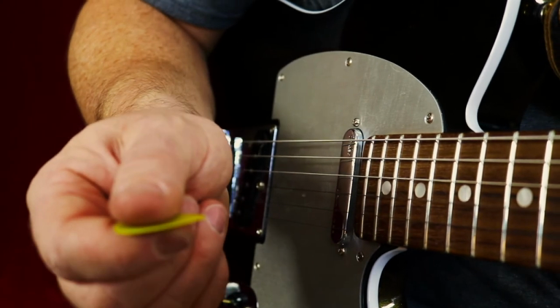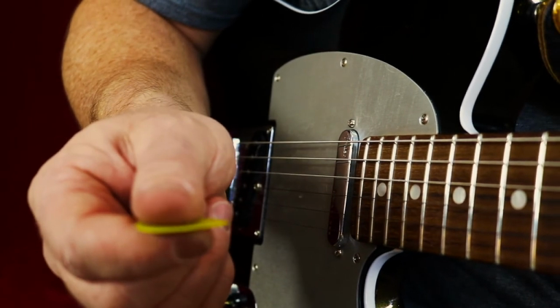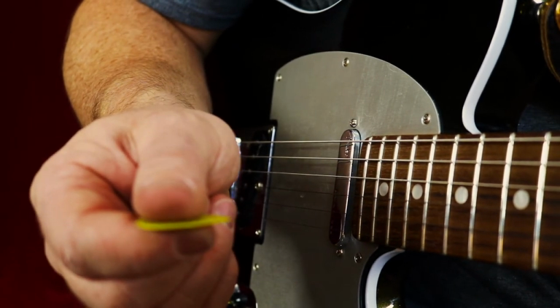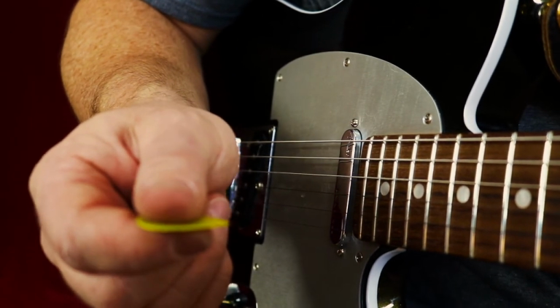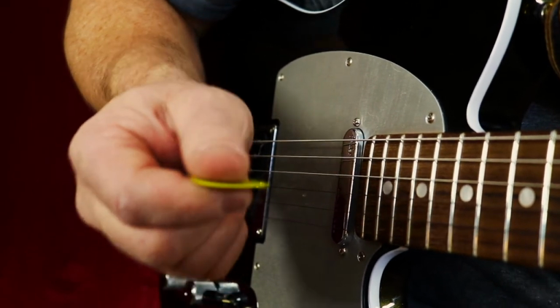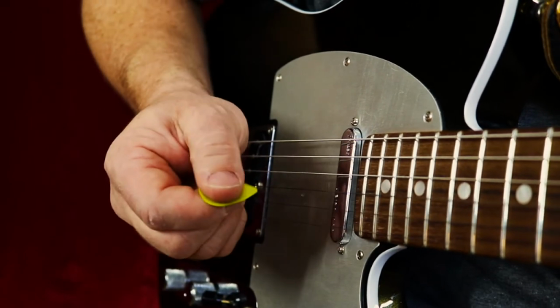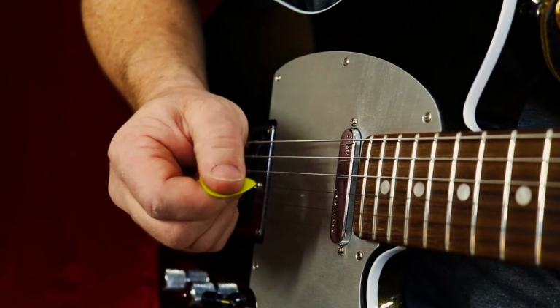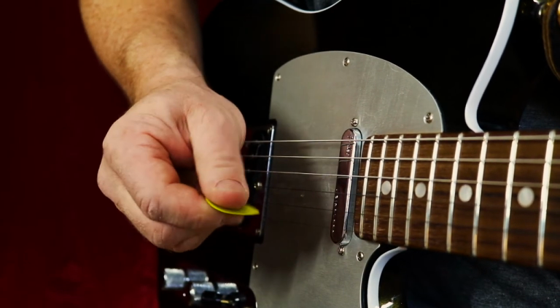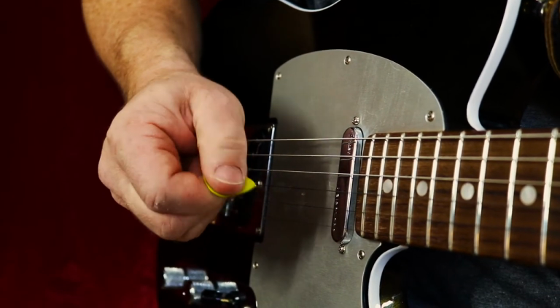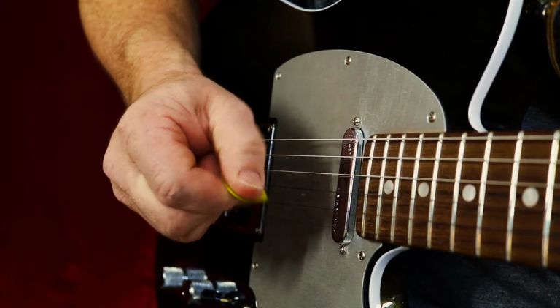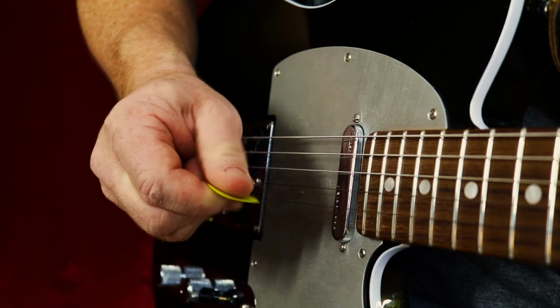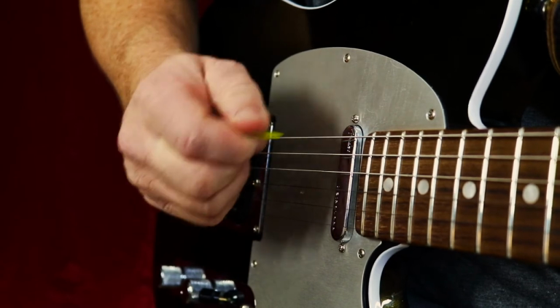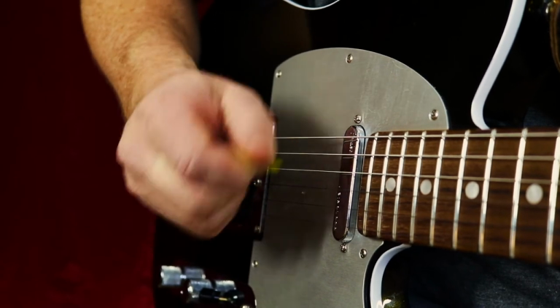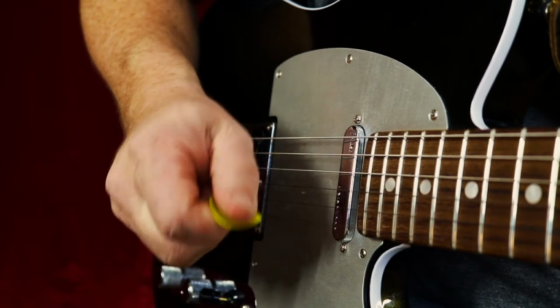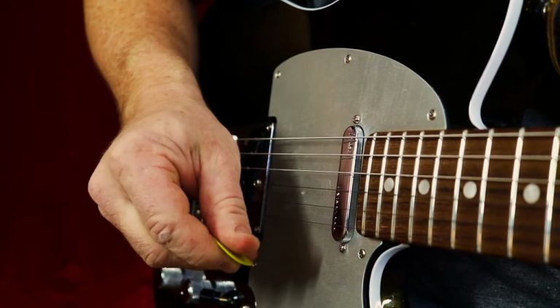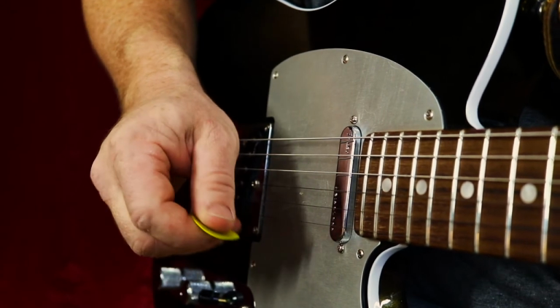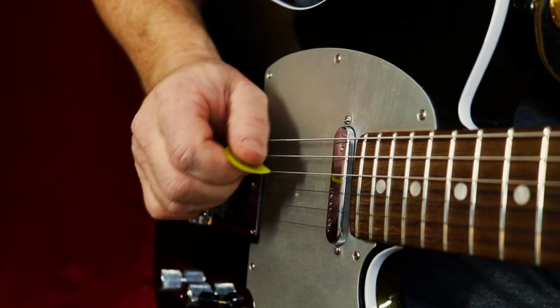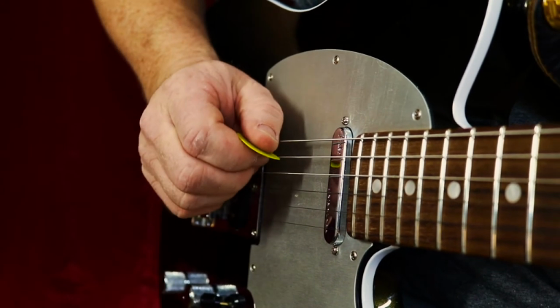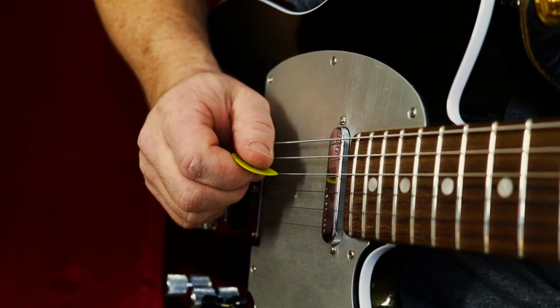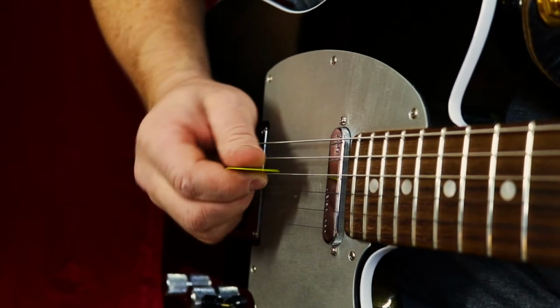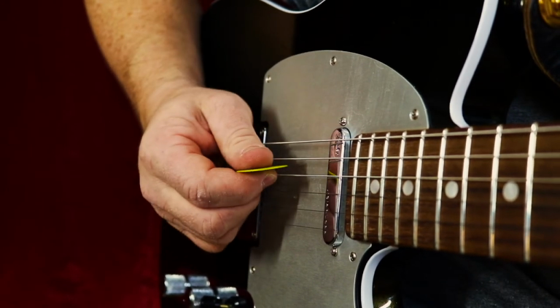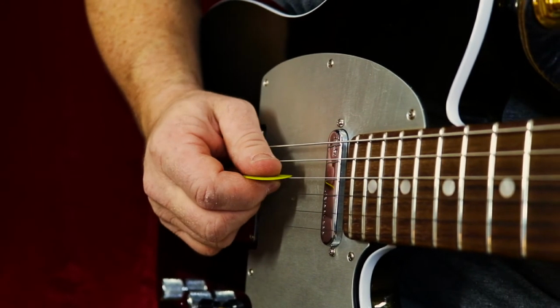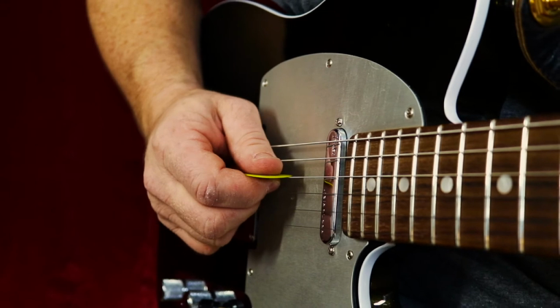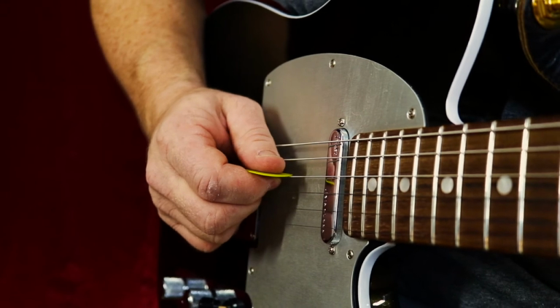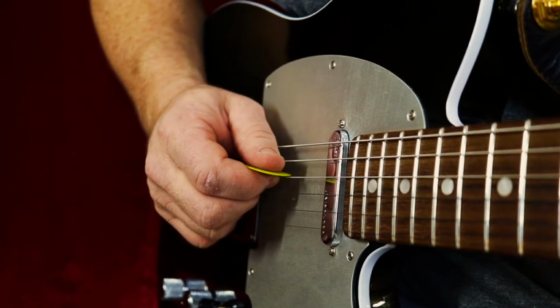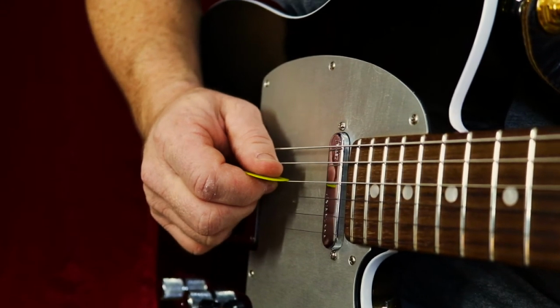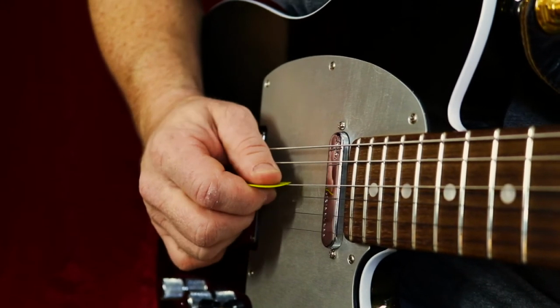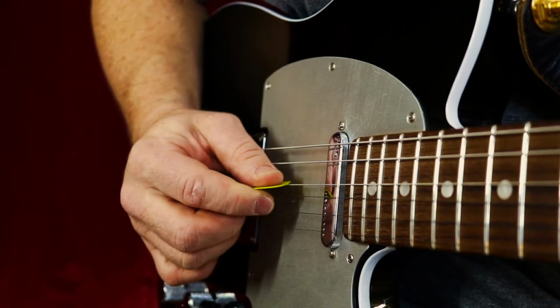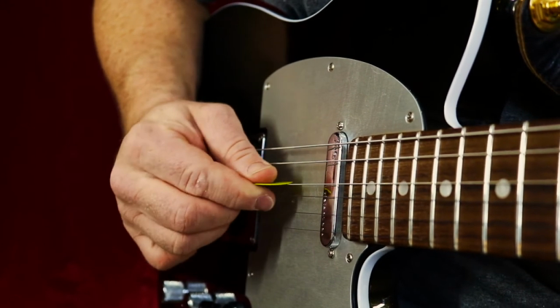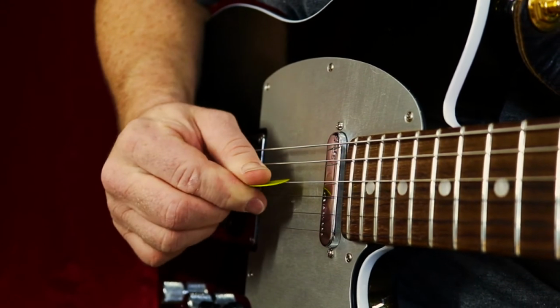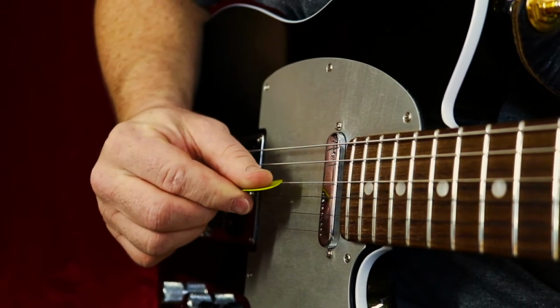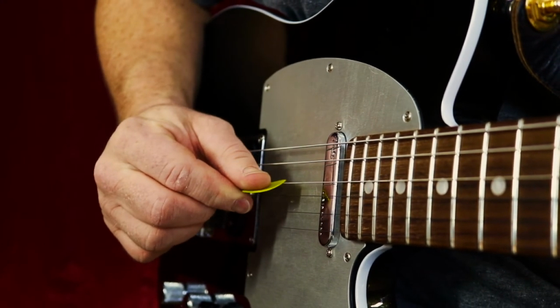You also want to make sure that your picking is not coming from your fingers — not doing this — it's coming from your wrist. When you pick a string, what a lot of people will do when they start out is they will lay their pick flat against the string.